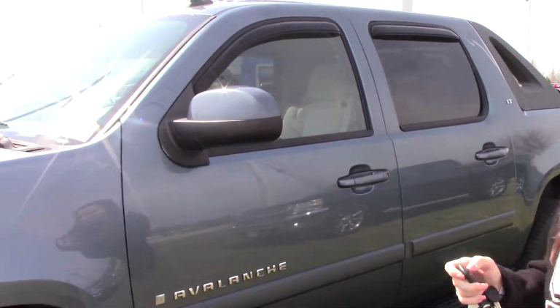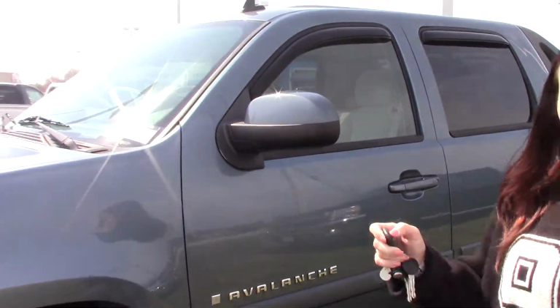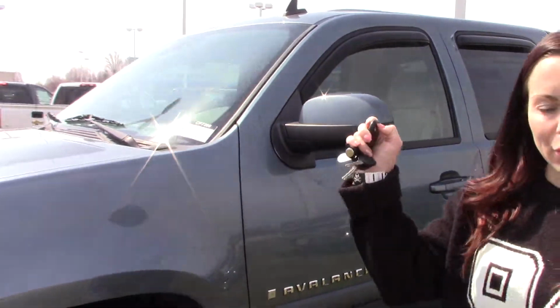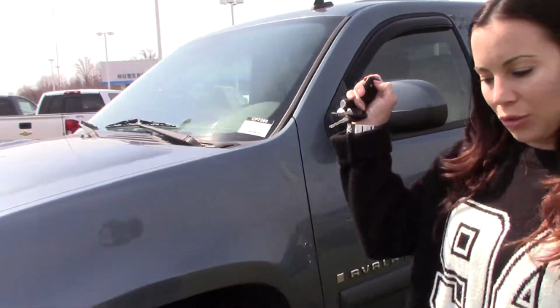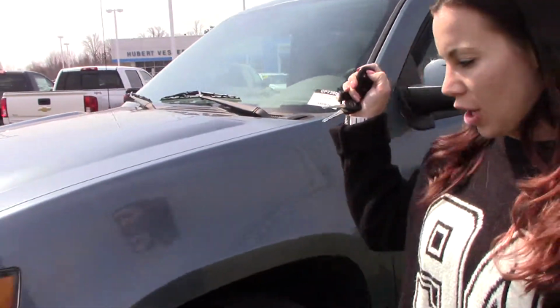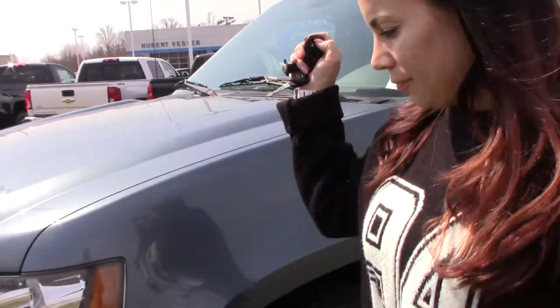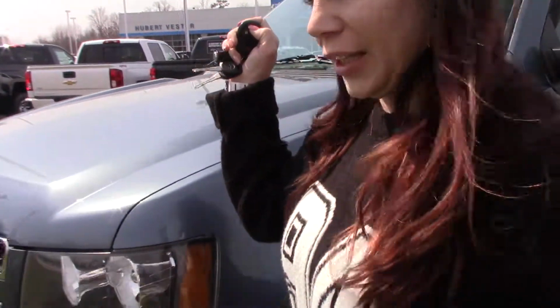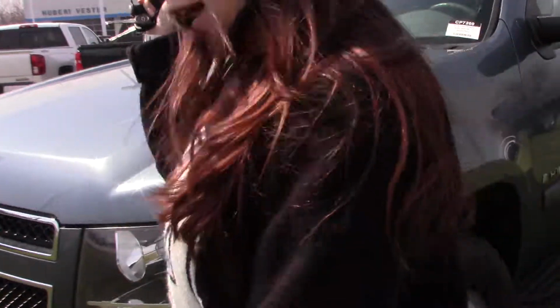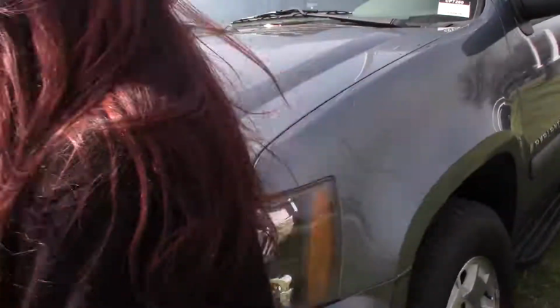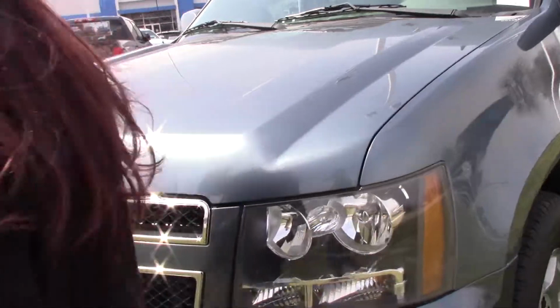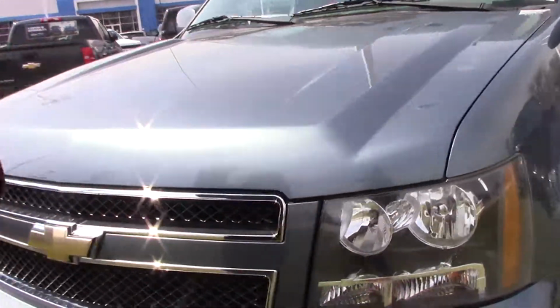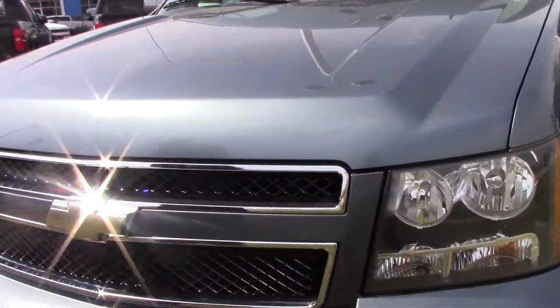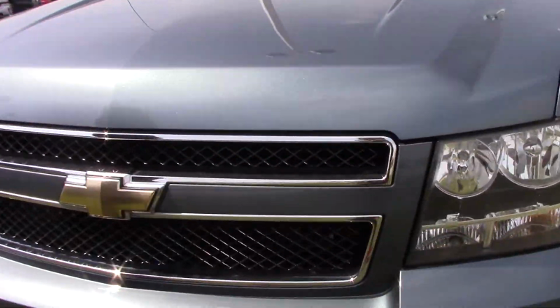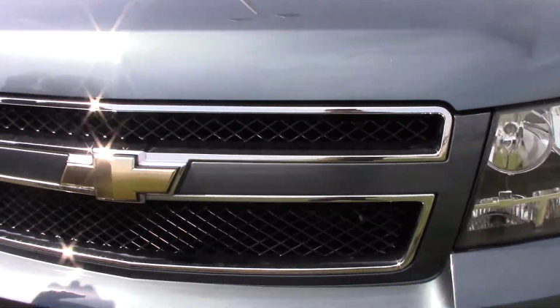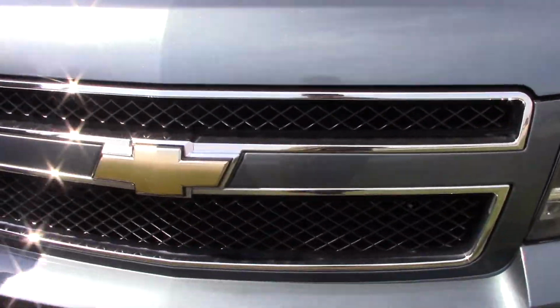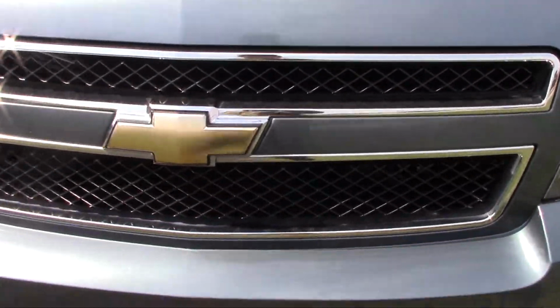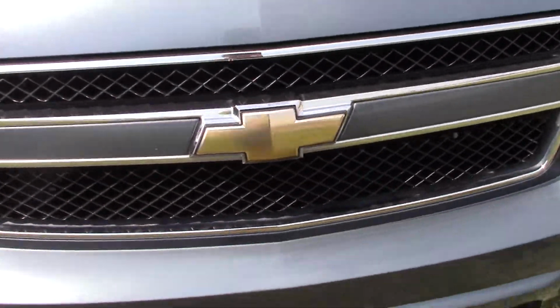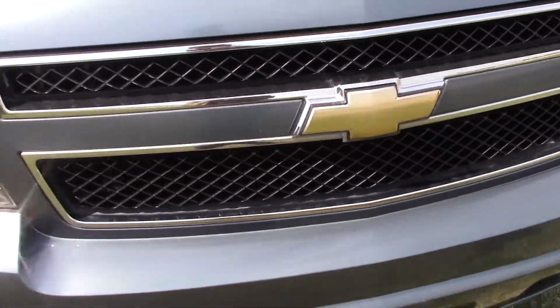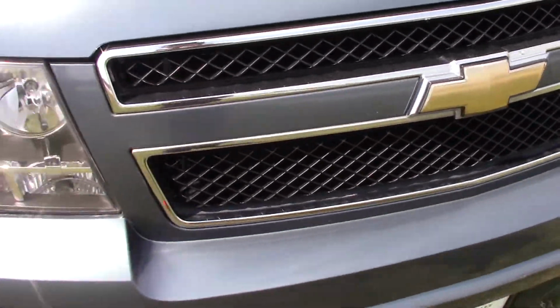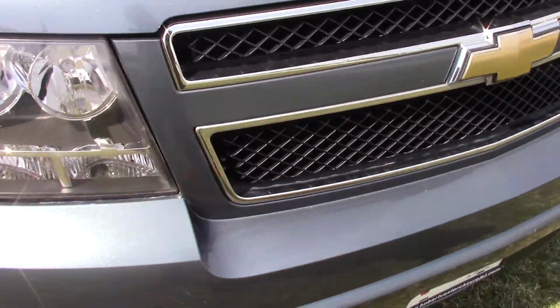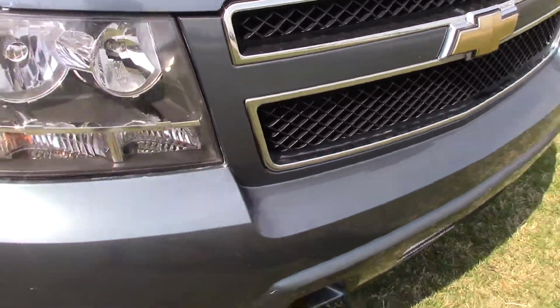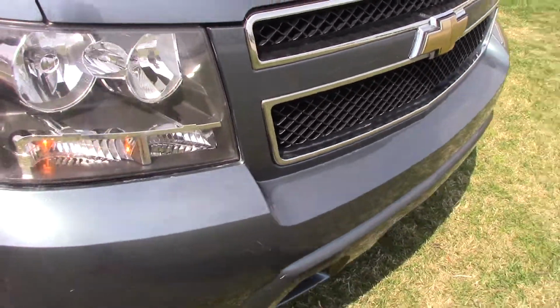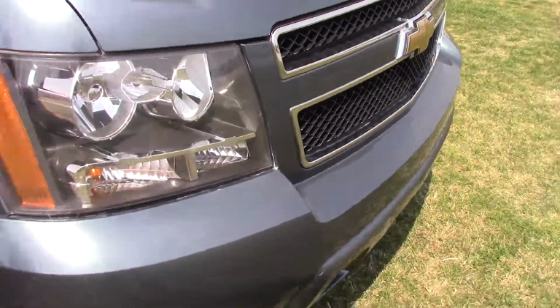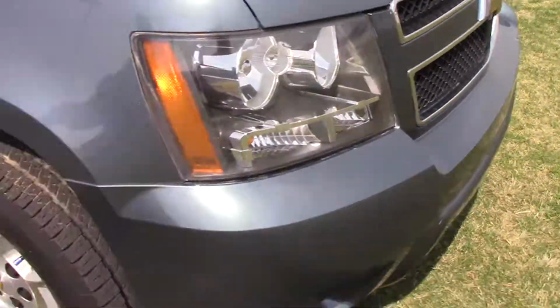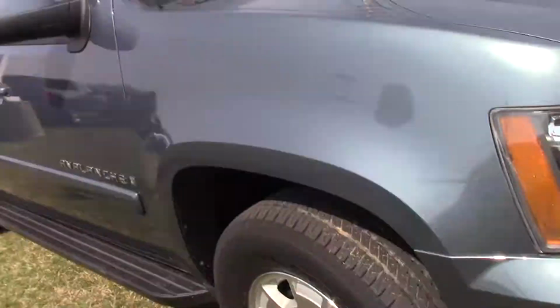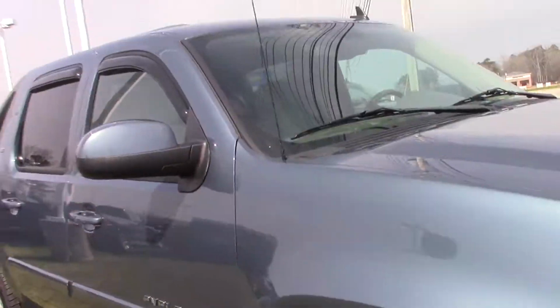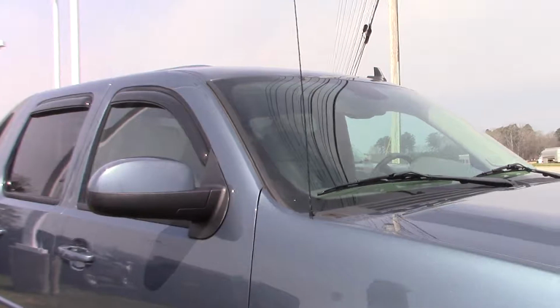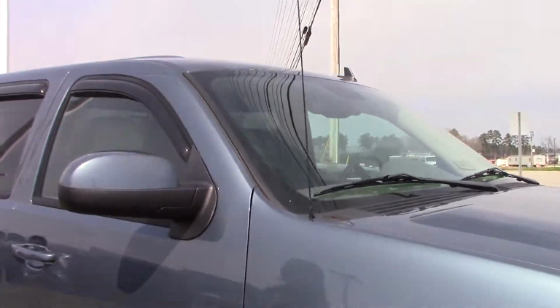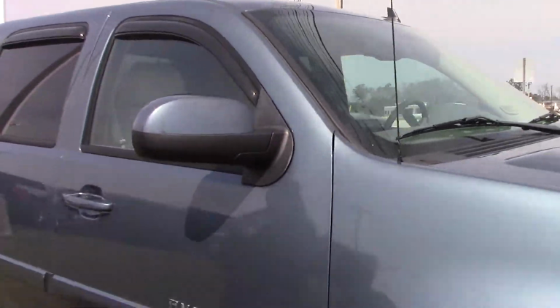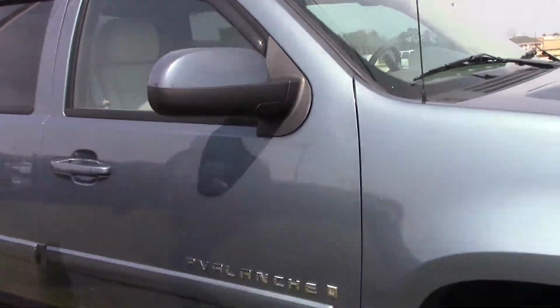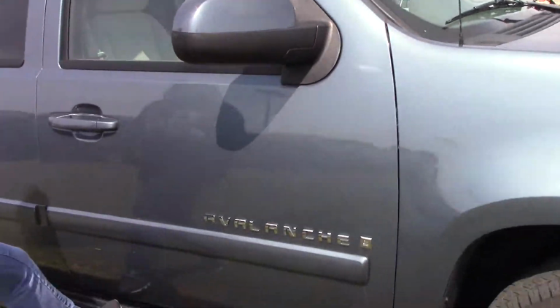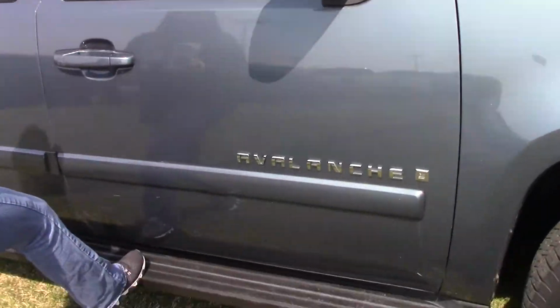It does have your remote start, LED lights. It does have fog lights as well. It's got your side step.